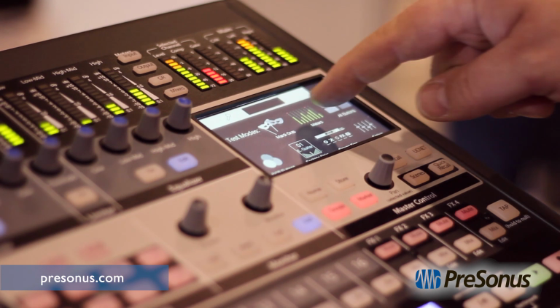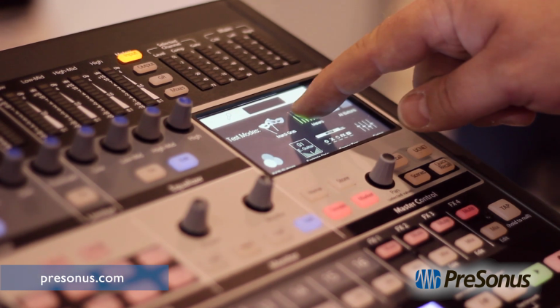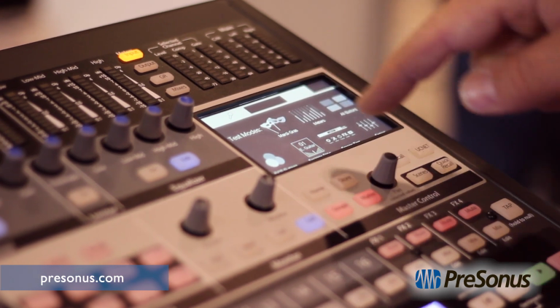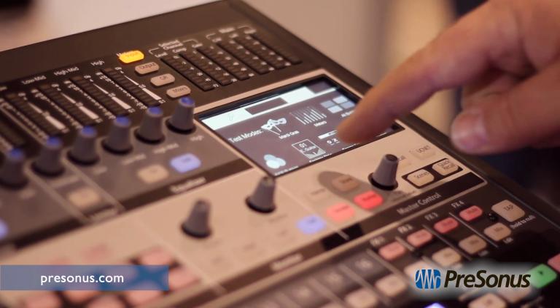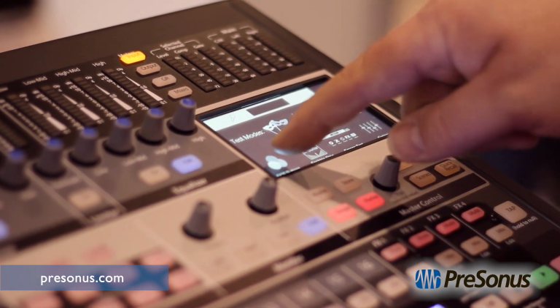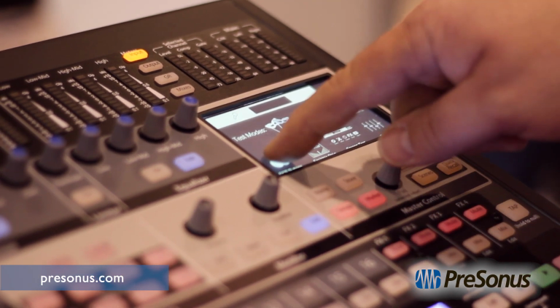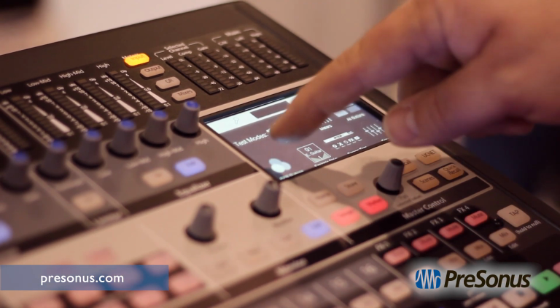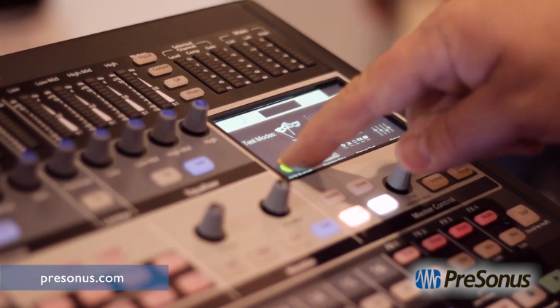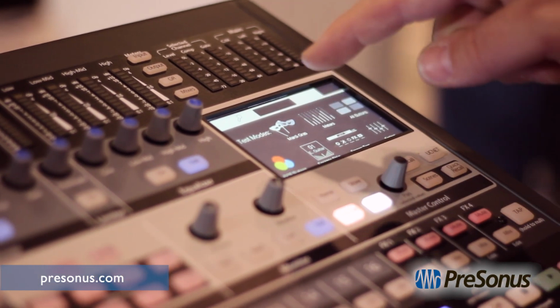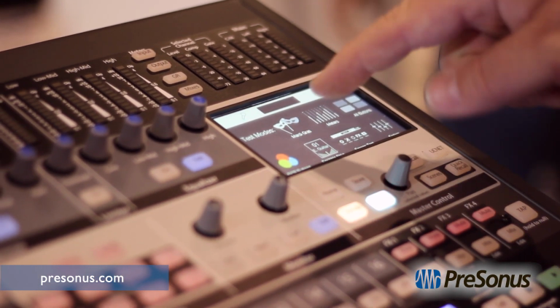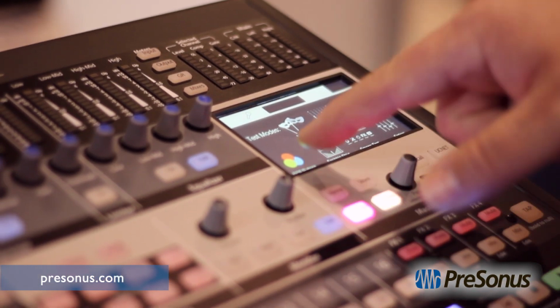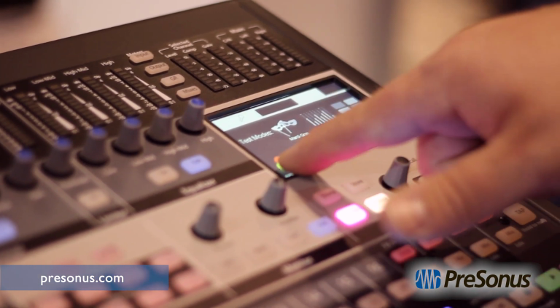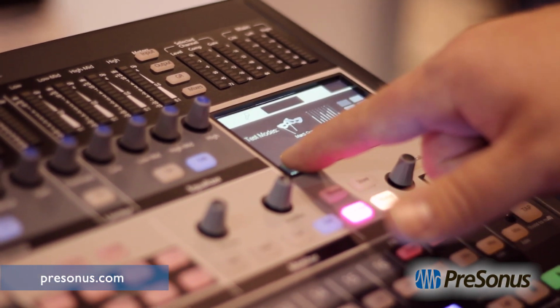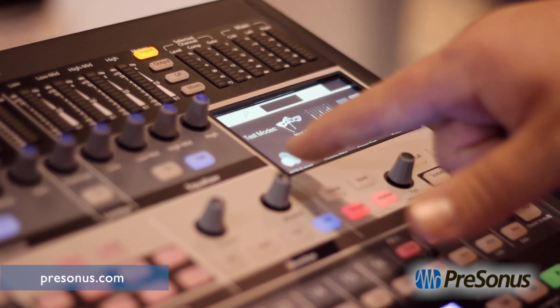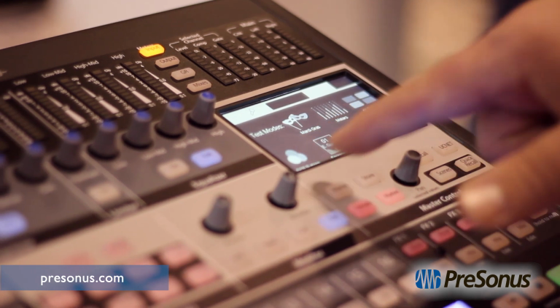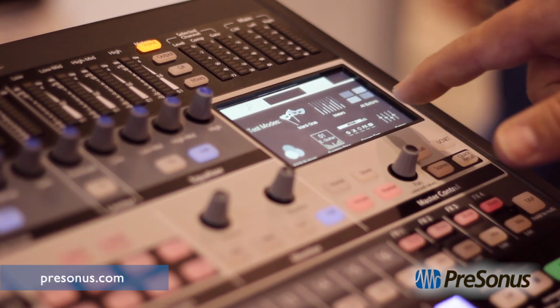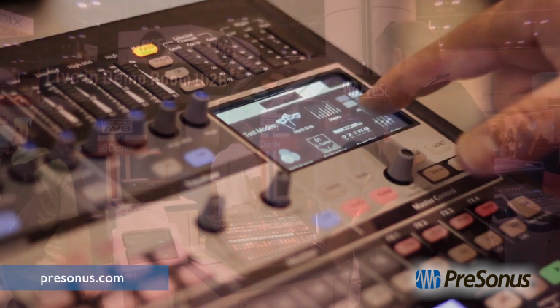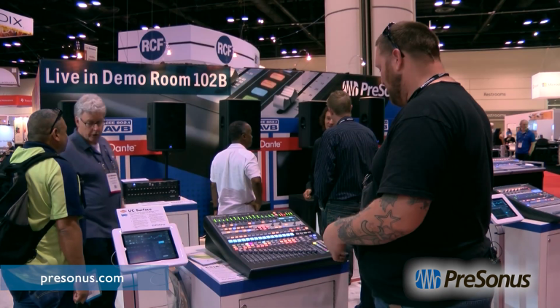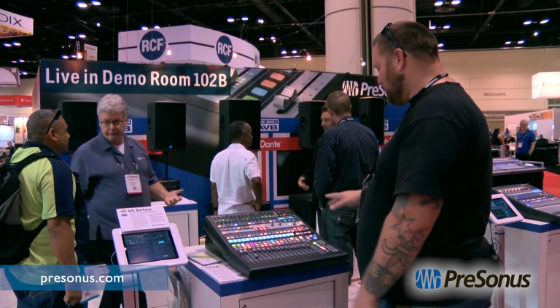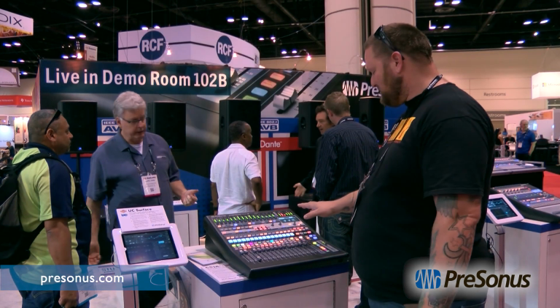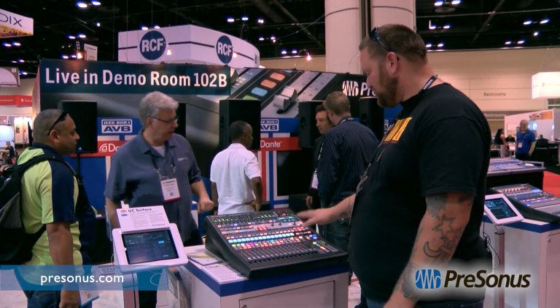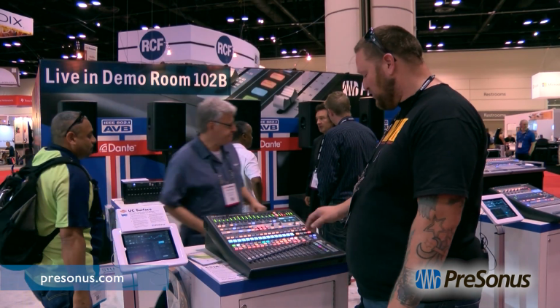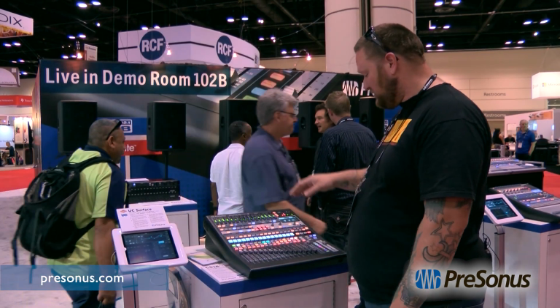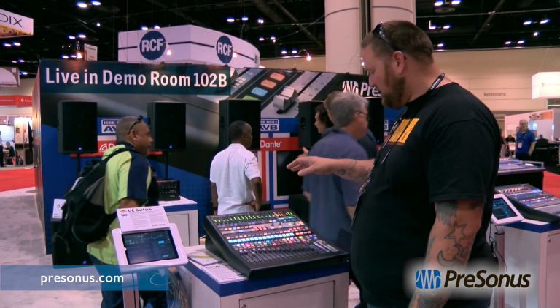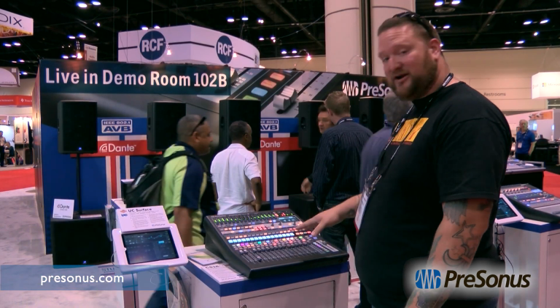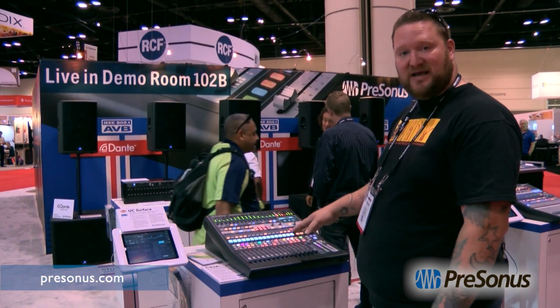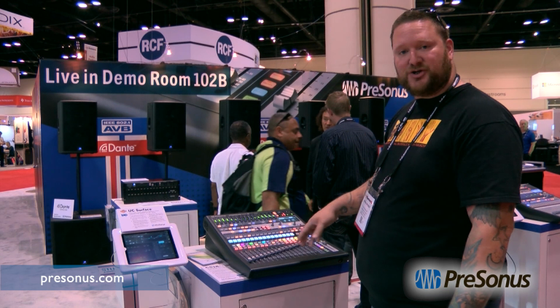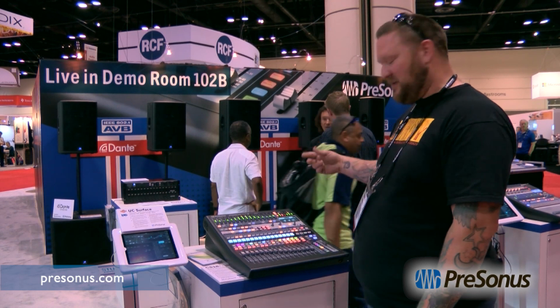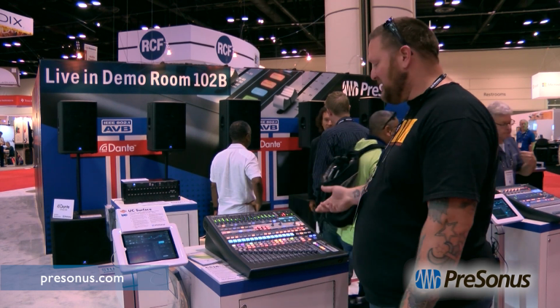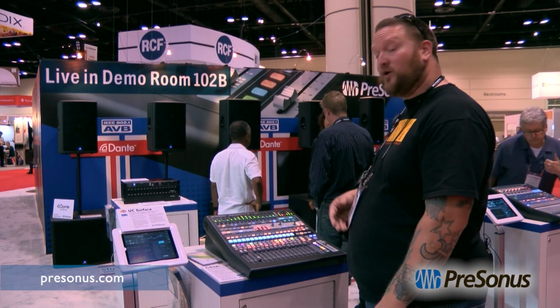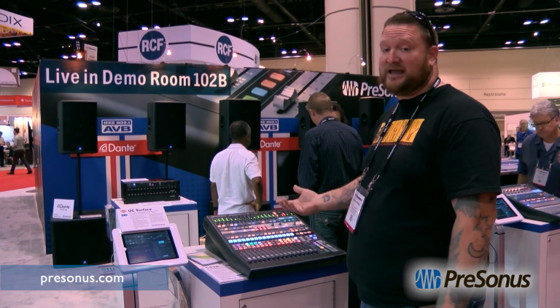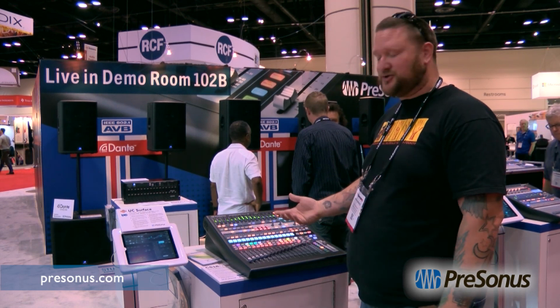It's also a DAW controller, so not only will it control a cascaded mix system of up to 64 channels, it also has transport, fader automation control, pan automation control, and plug-in control.